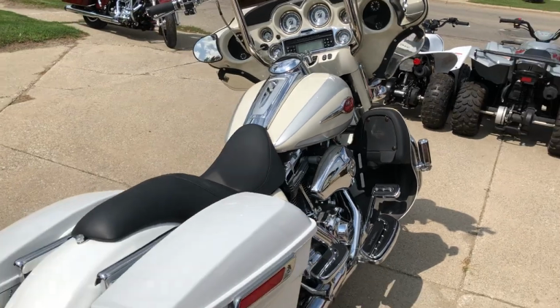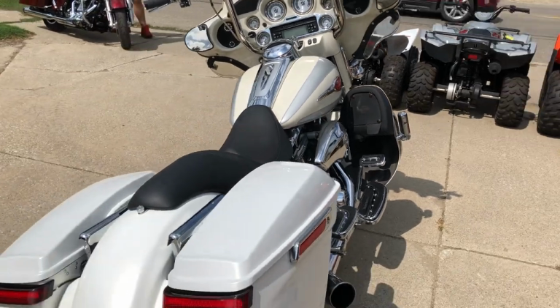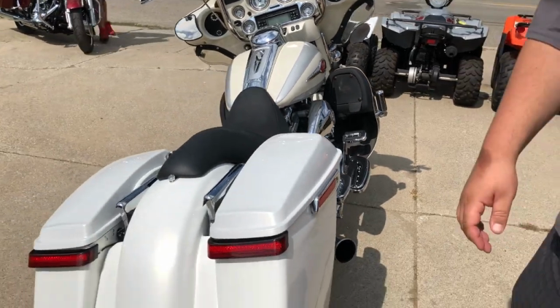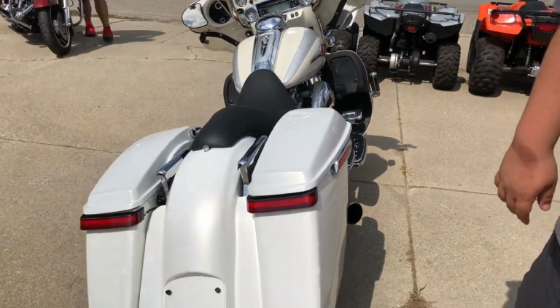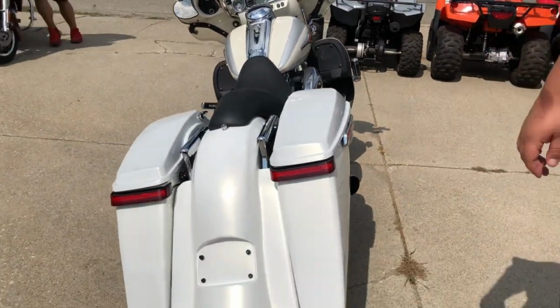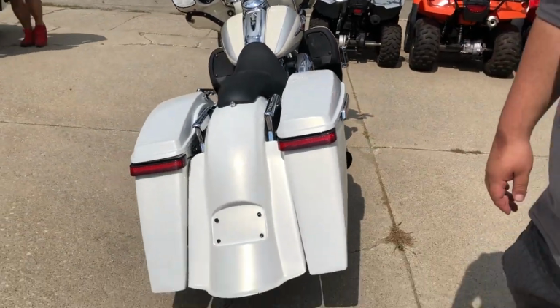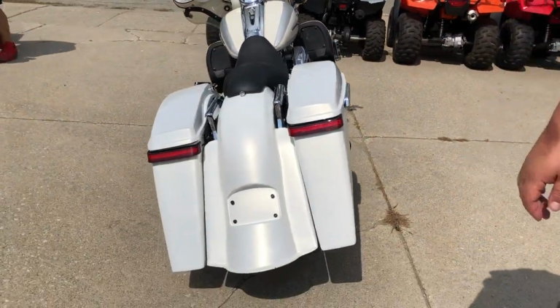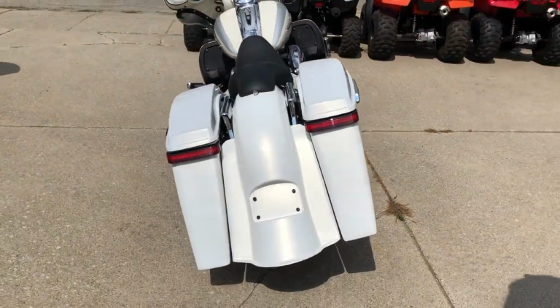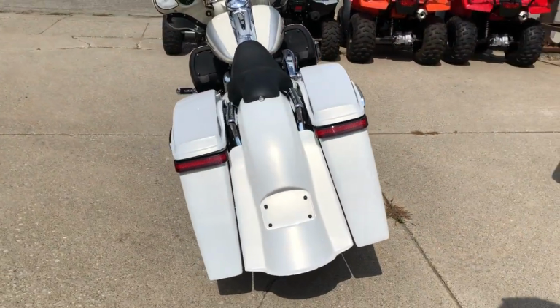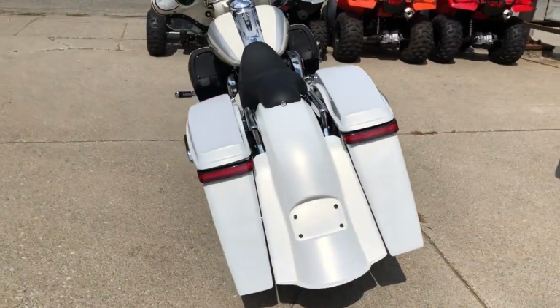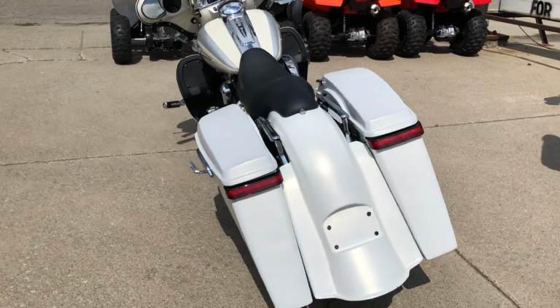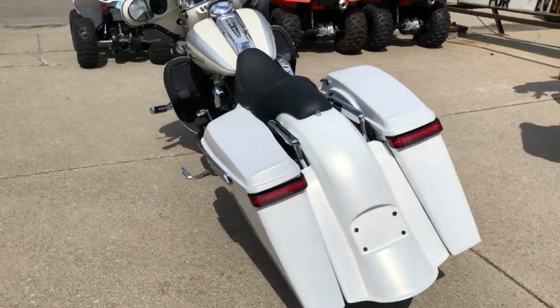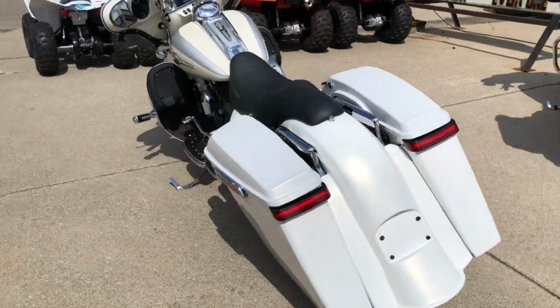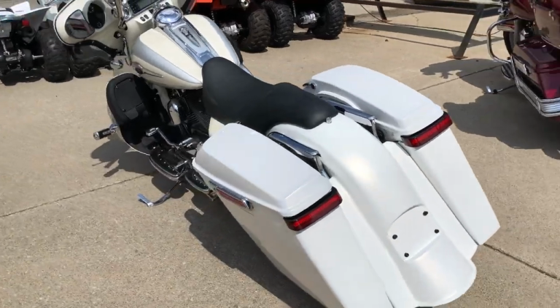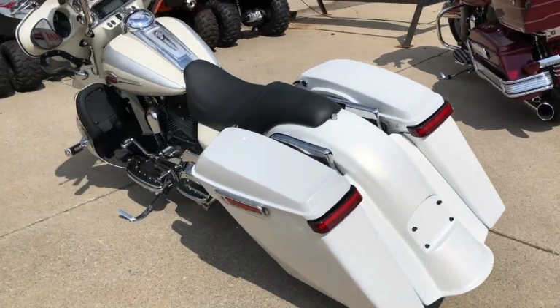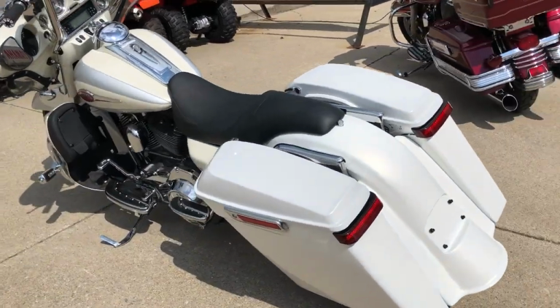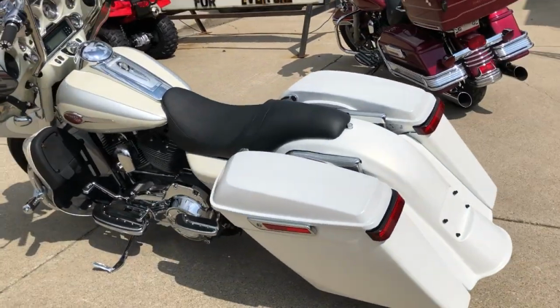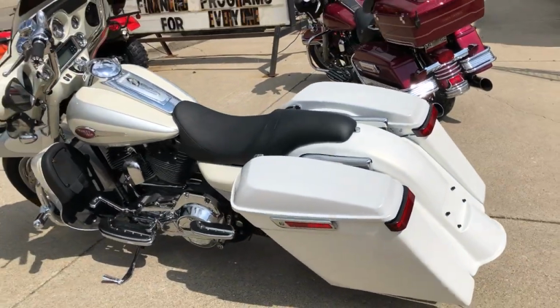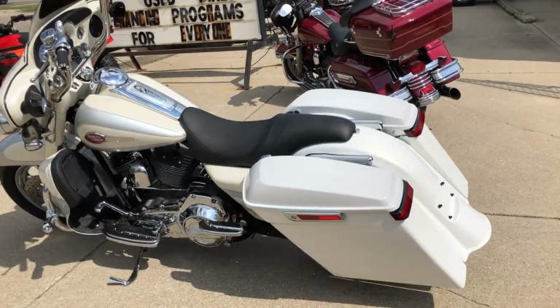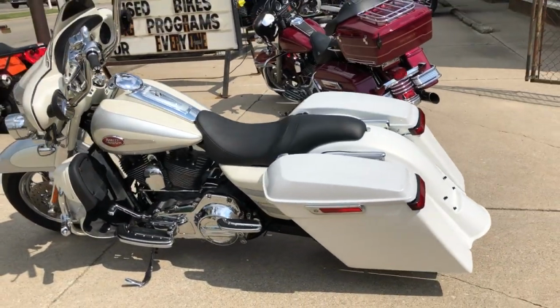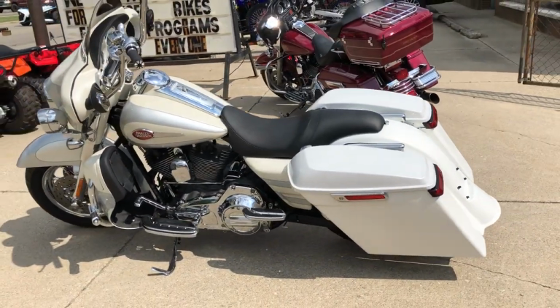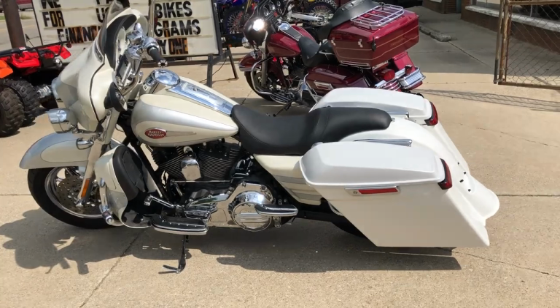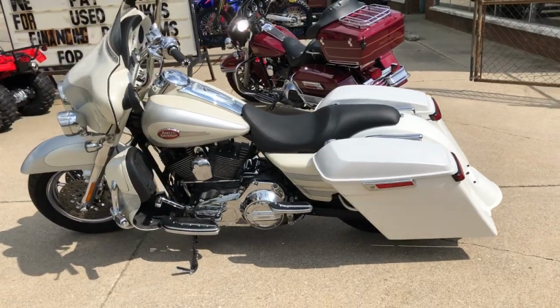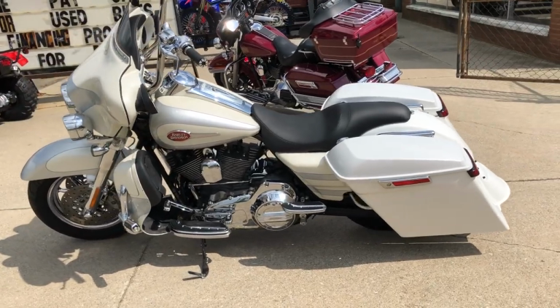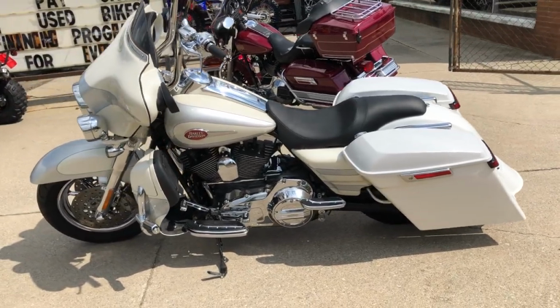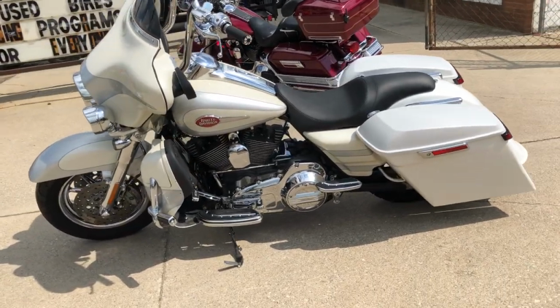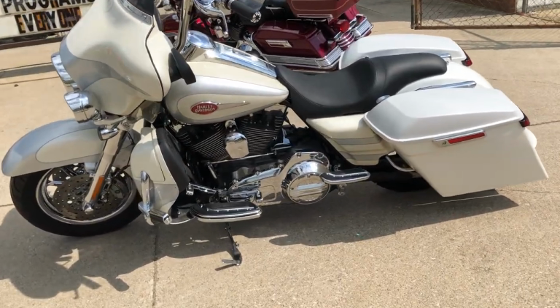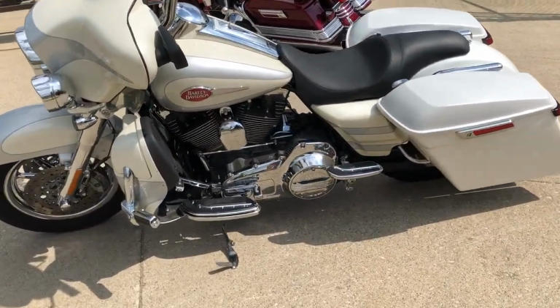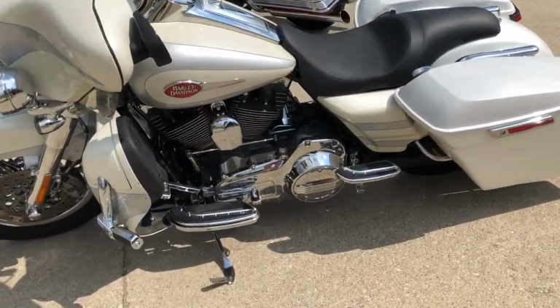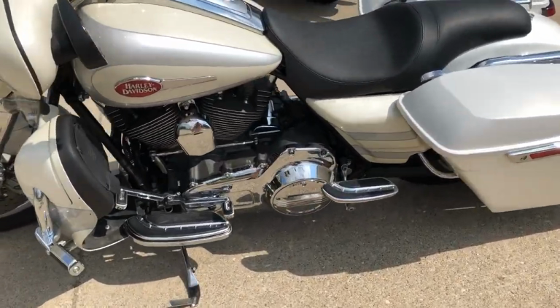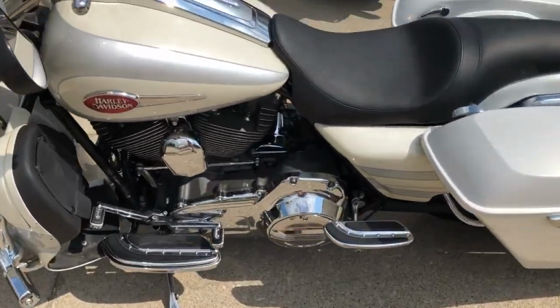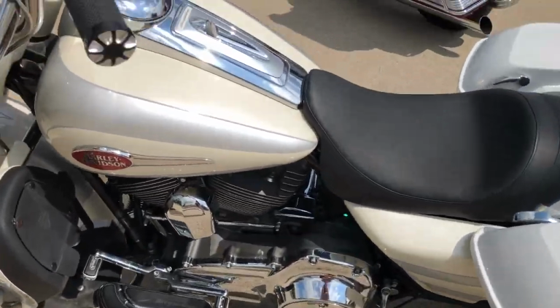110 cubic inch motor that runs strong. All kinds of extras on this thing — chrome front end, chrome 12 inch handlebar risers, chrome switch housings, upgraded floorboards, upgraded lower controls, extended saddlebags.